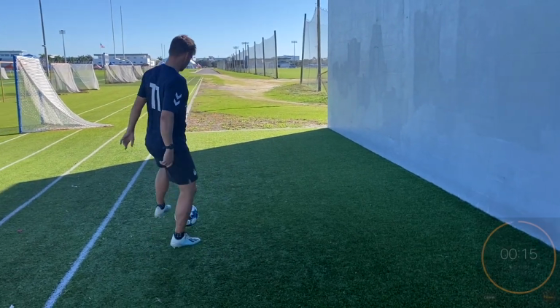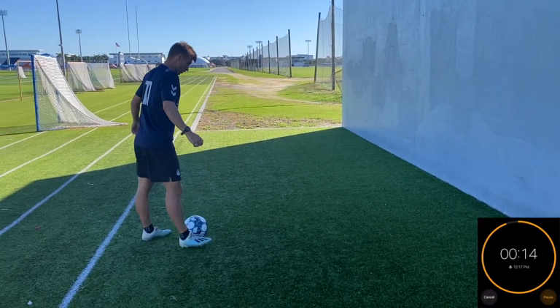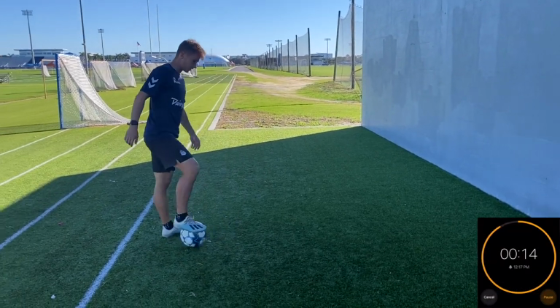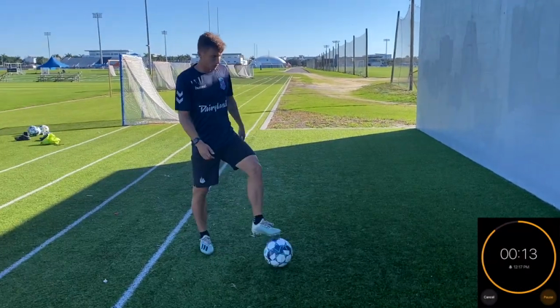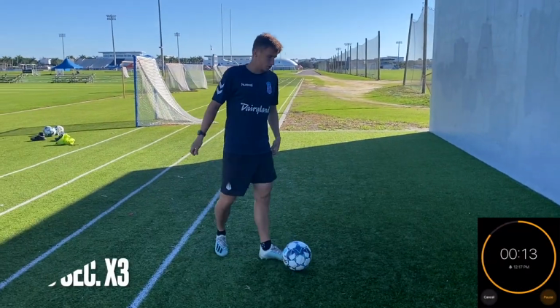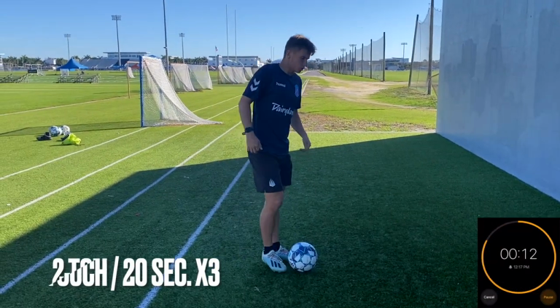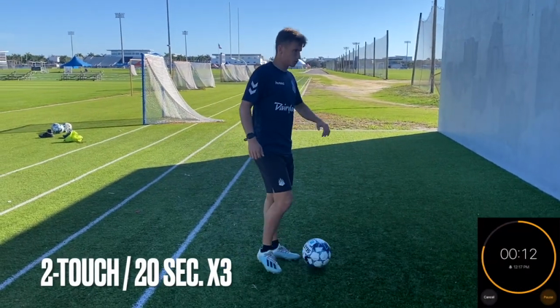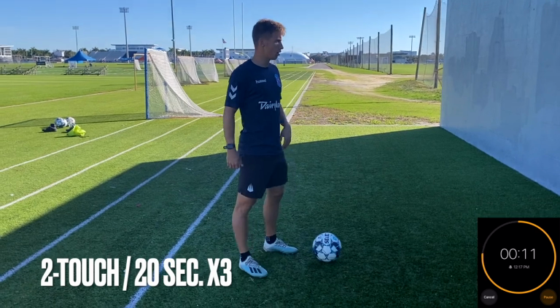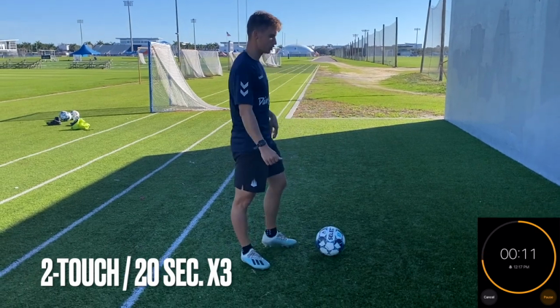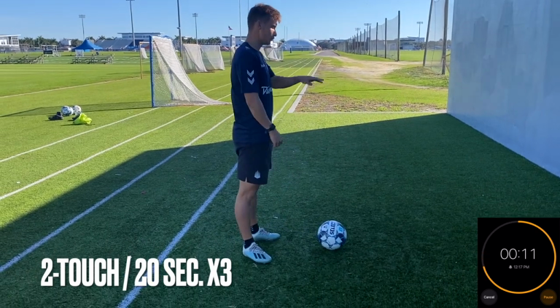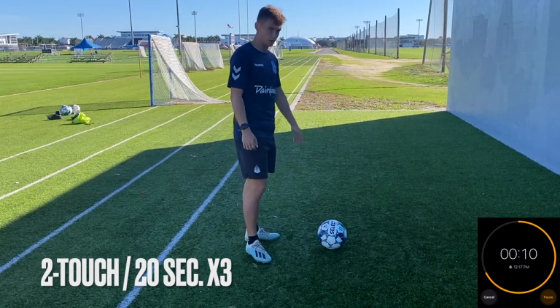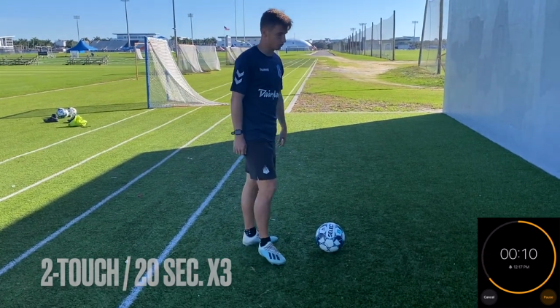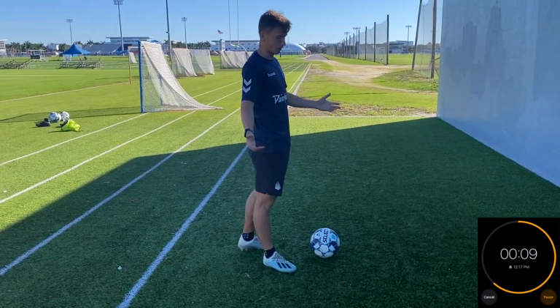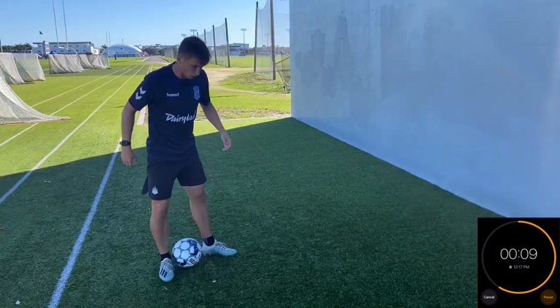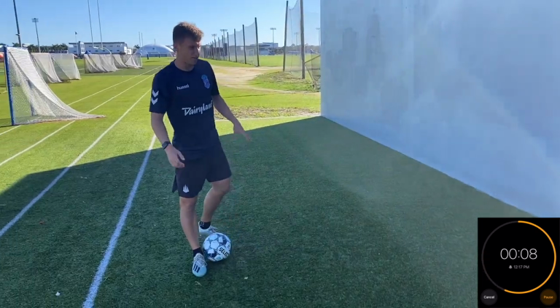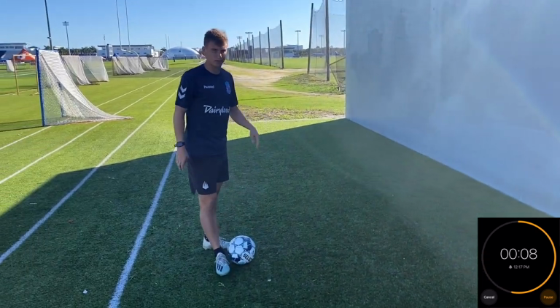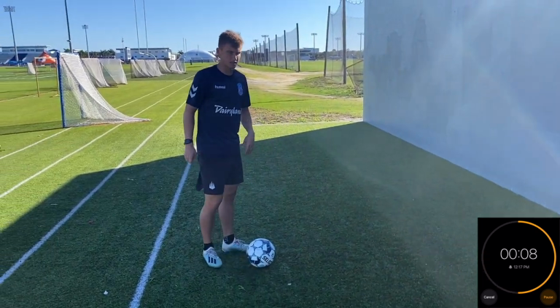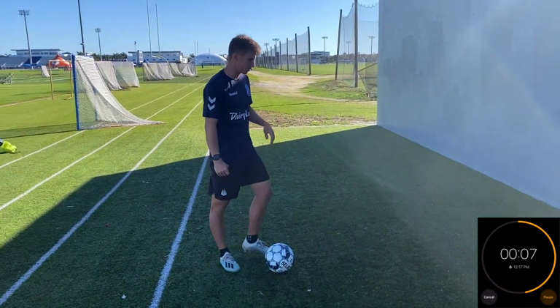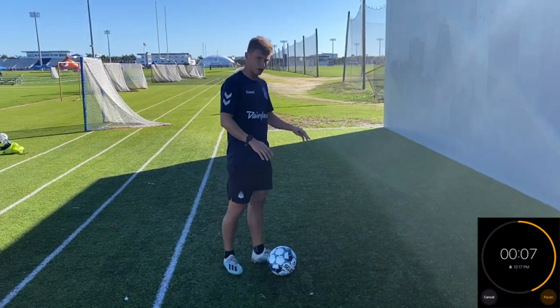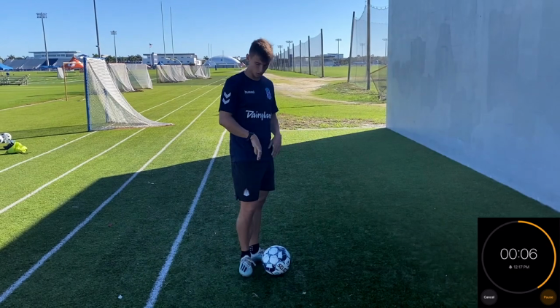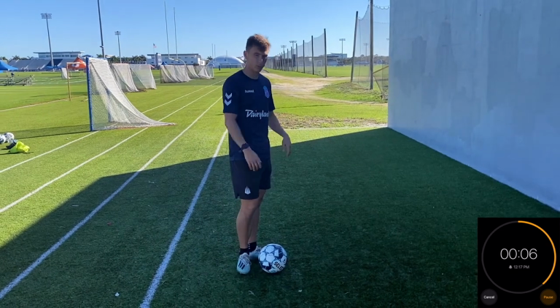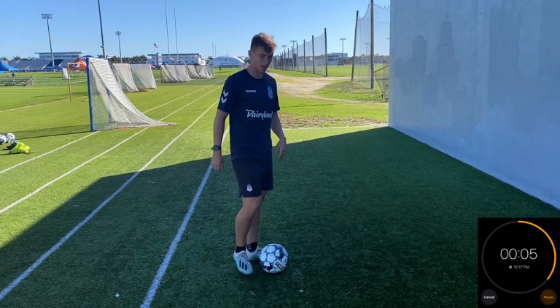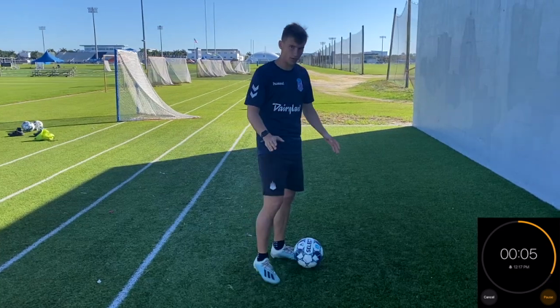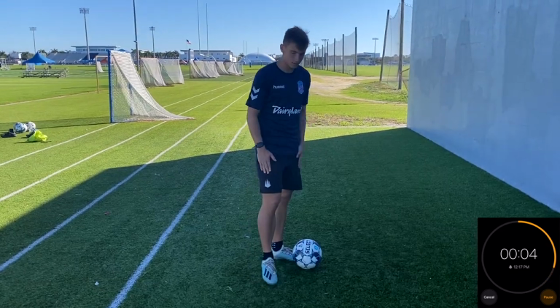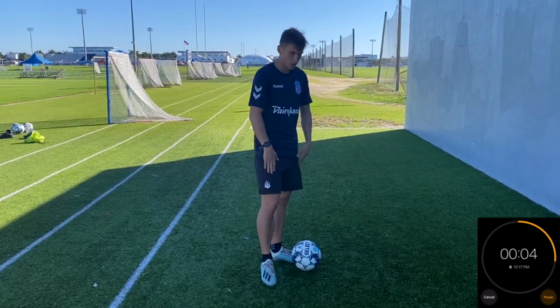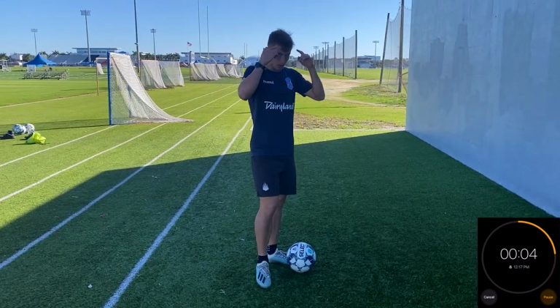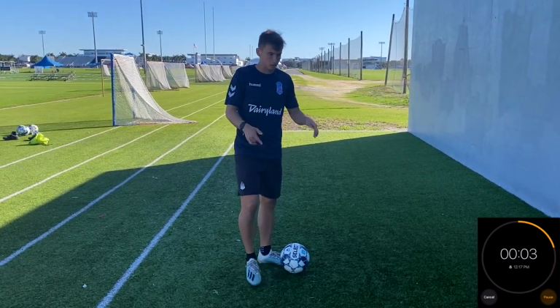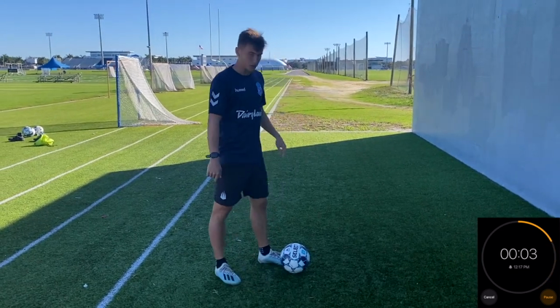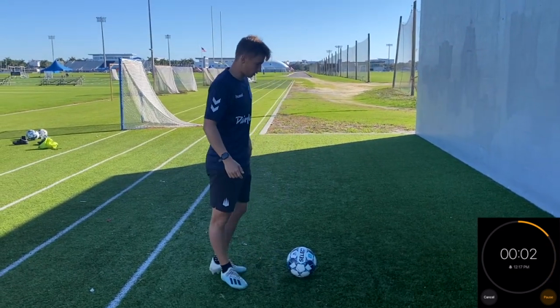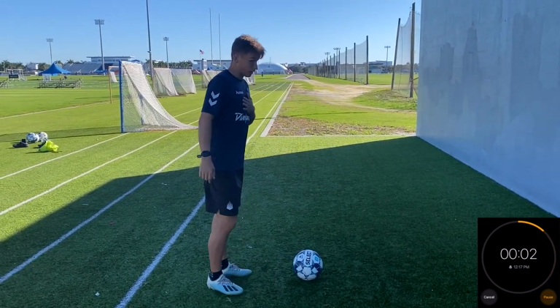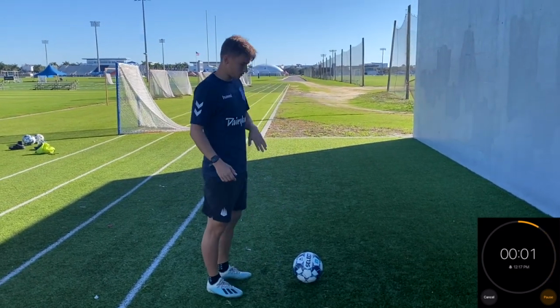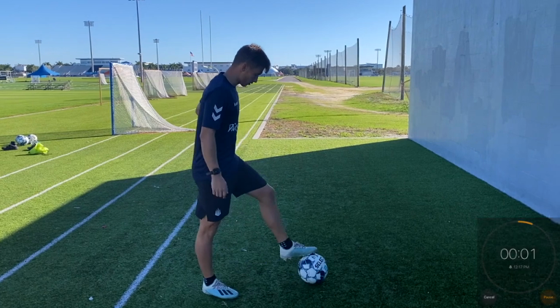All right, now we're going to go into two-touch with the wall. You're just playing two-touch like you would with anyone else. Go for about 15 to 20 seconds, then rest — you're going to do three reps of that. No thighs, no head, just feet or chest. Here we go.